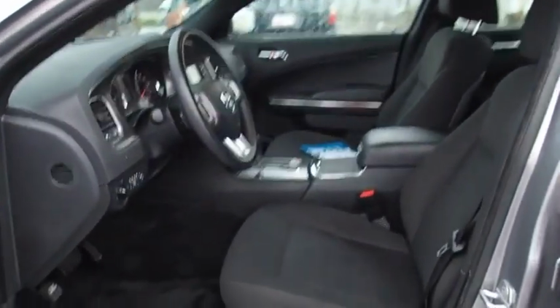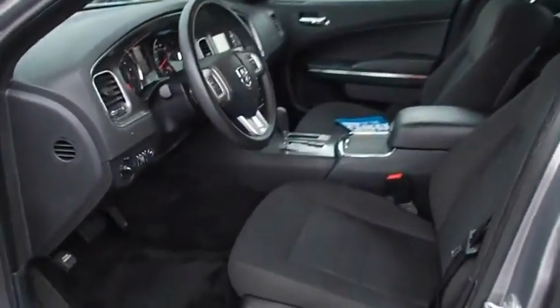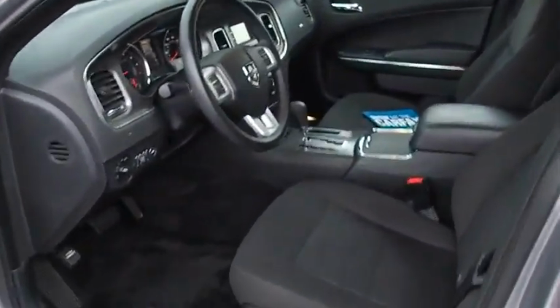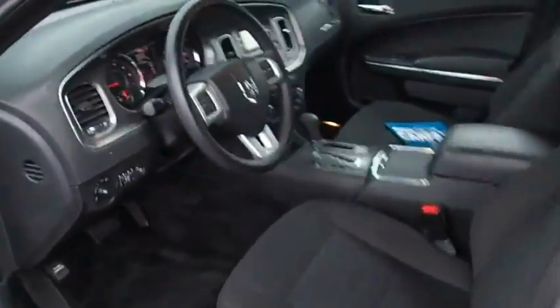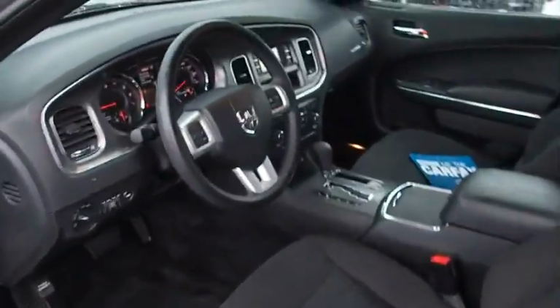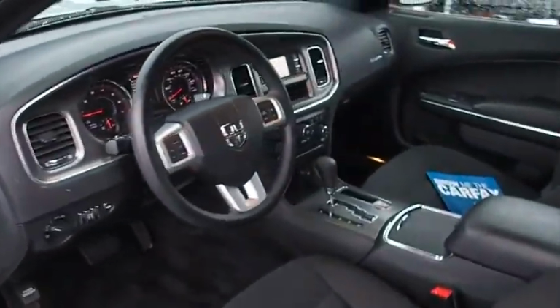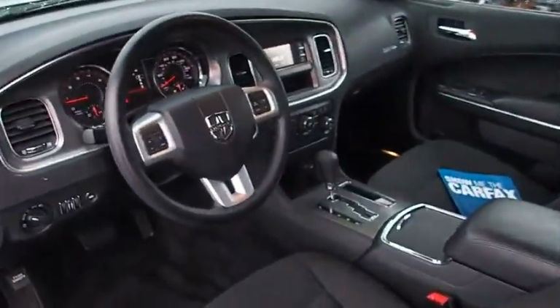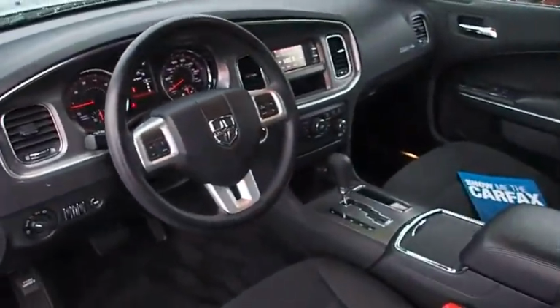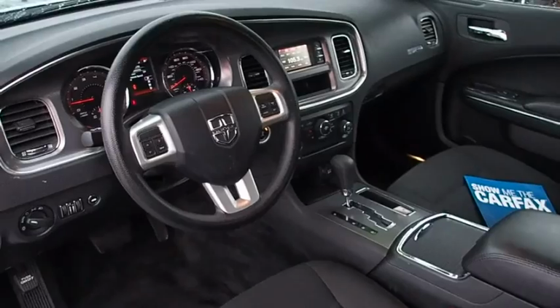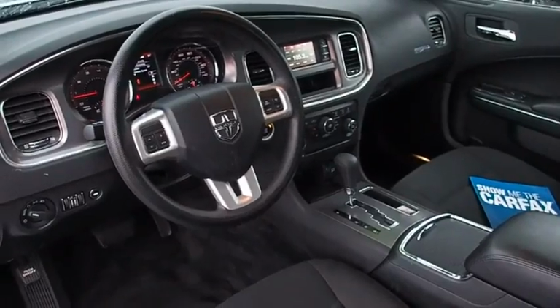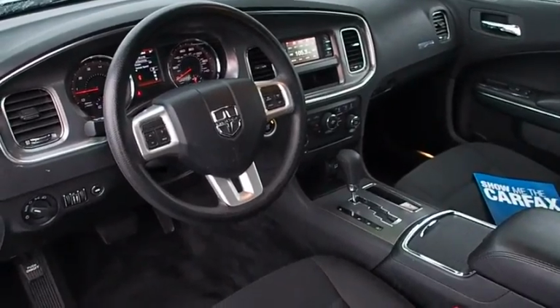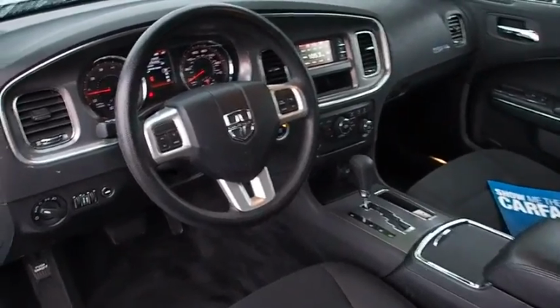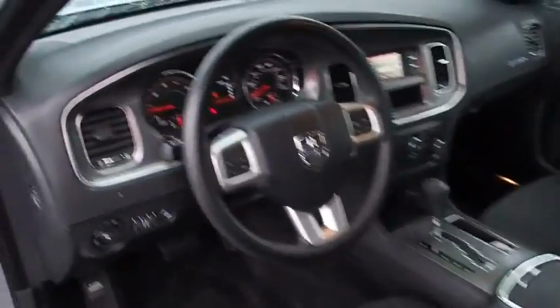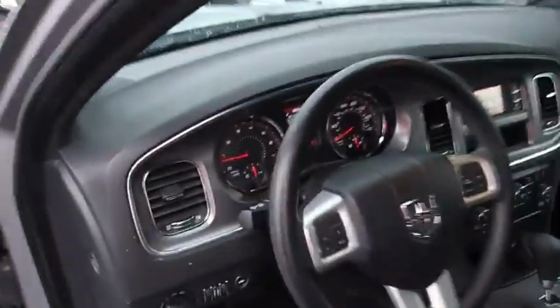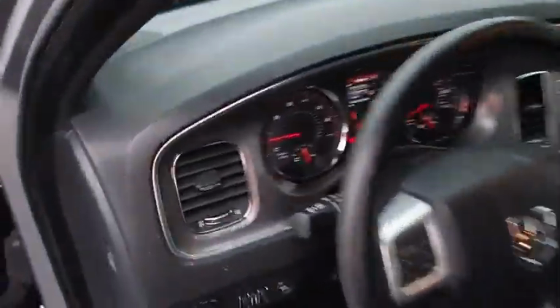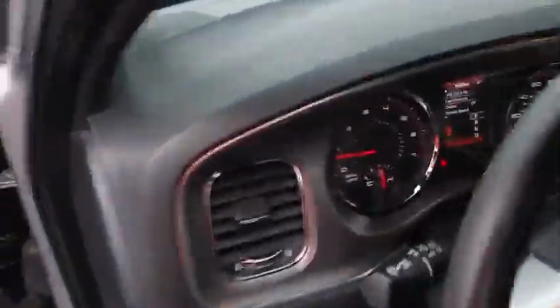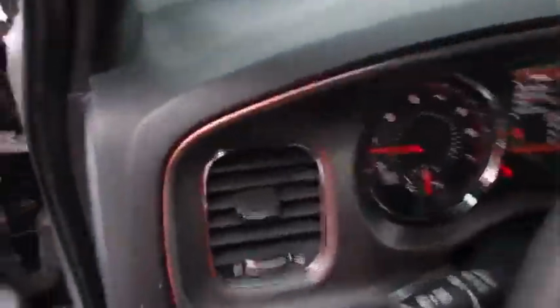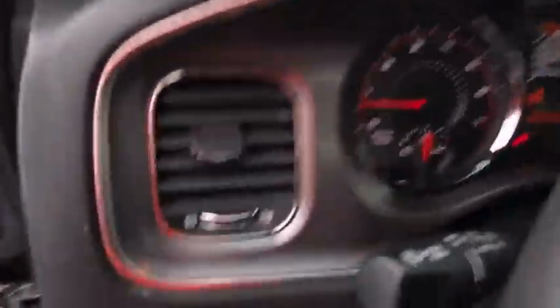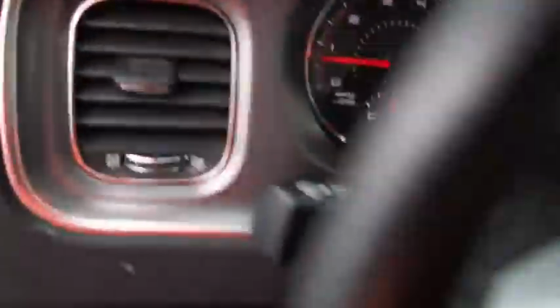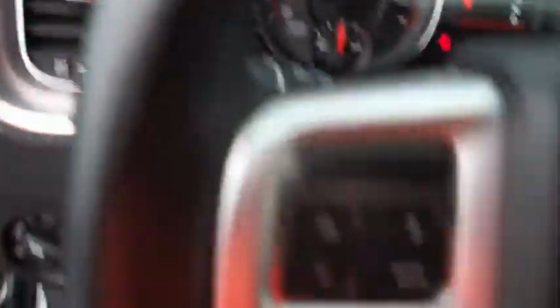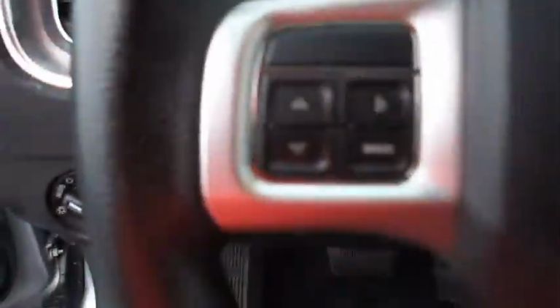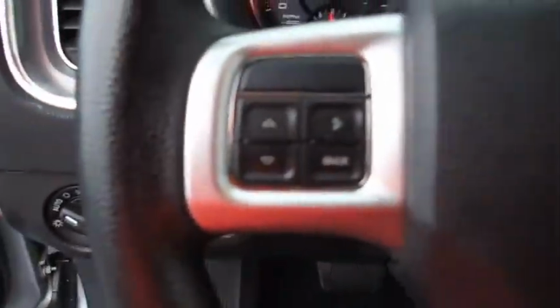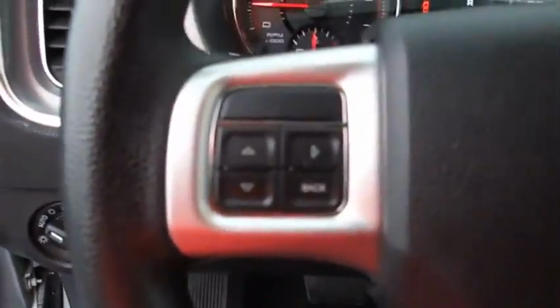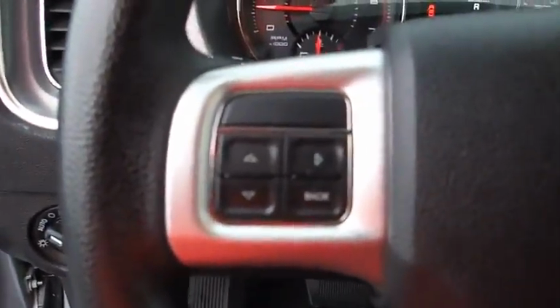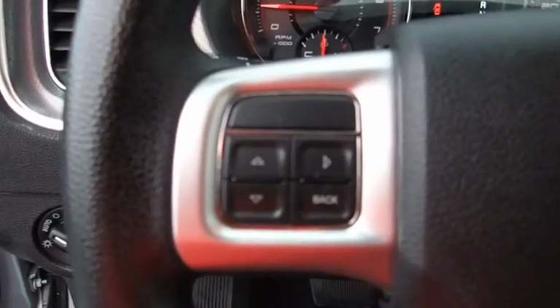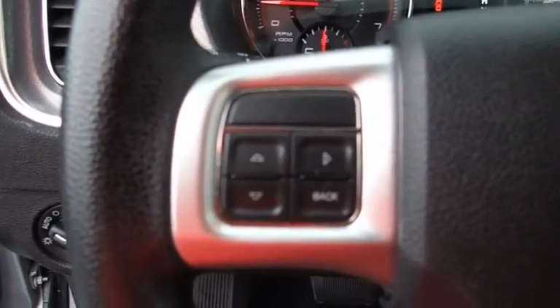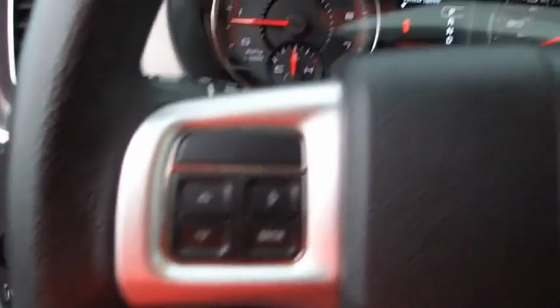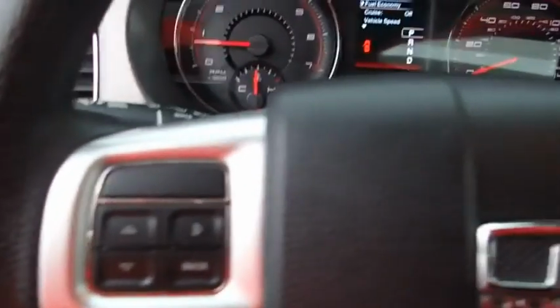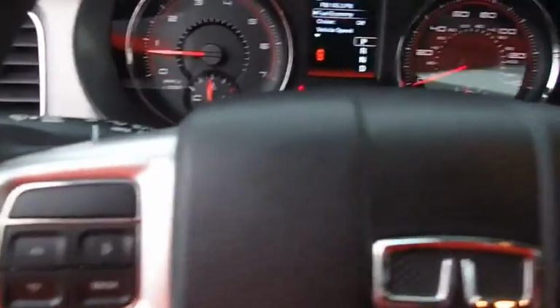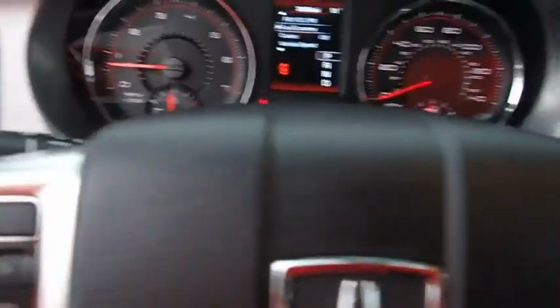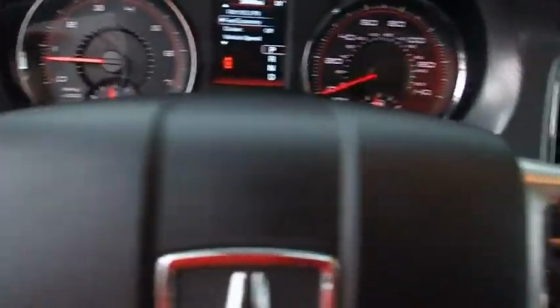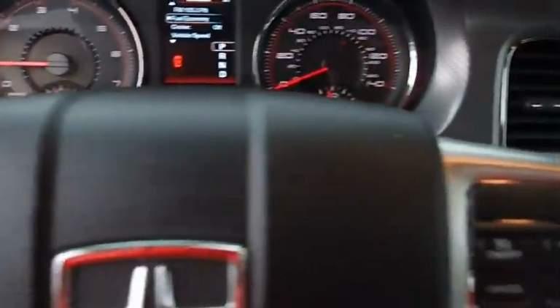This vehicle is Carpac certified, one owner, and qualifies for Carpac's buyback guarantee. If you like it online, you'll love it in your driveway. Take it for a spin today.